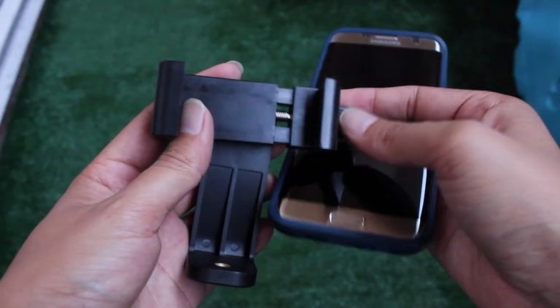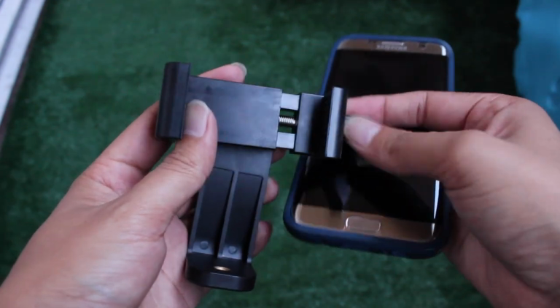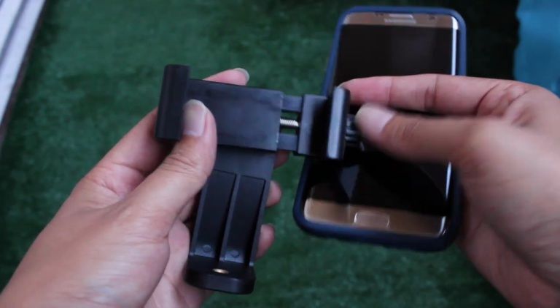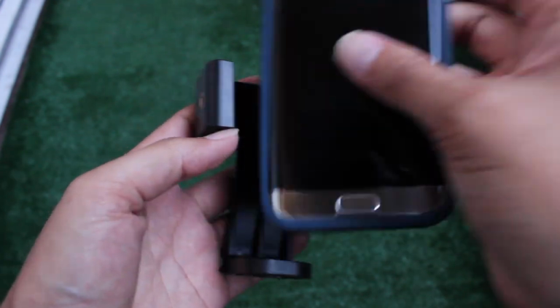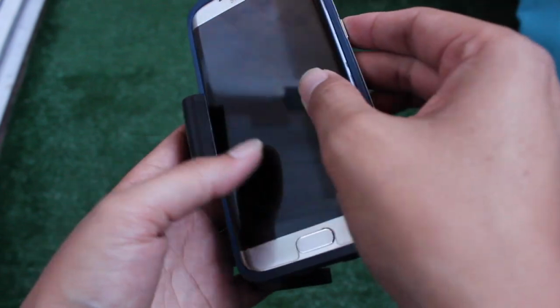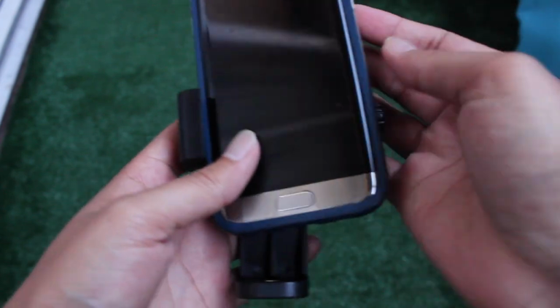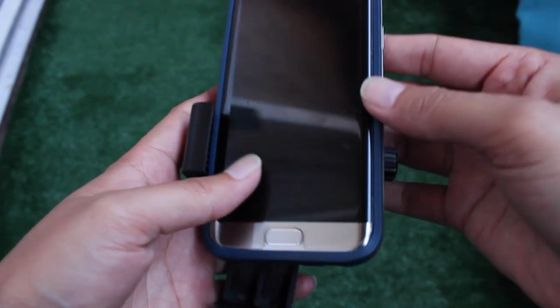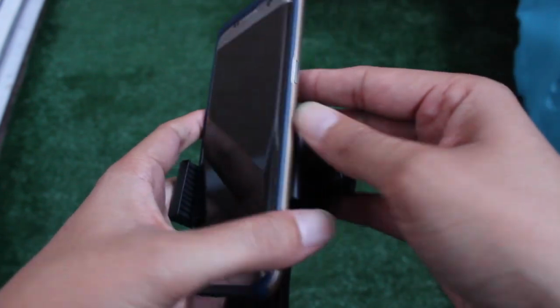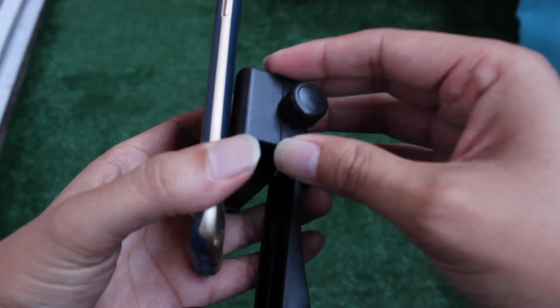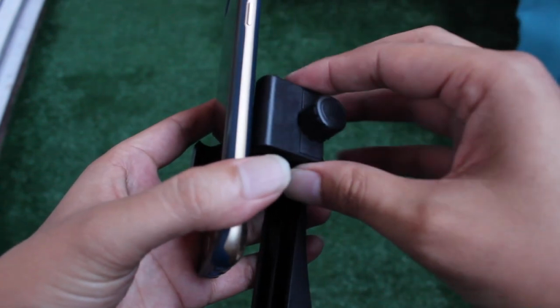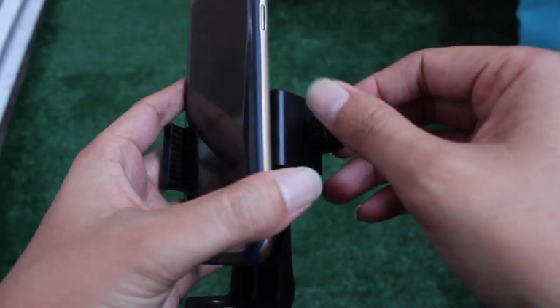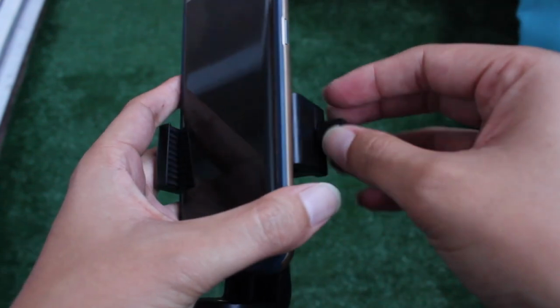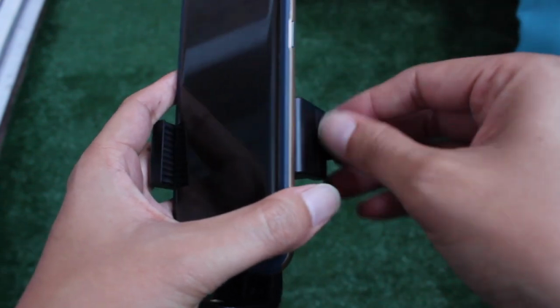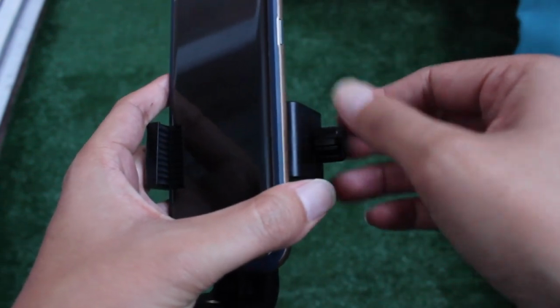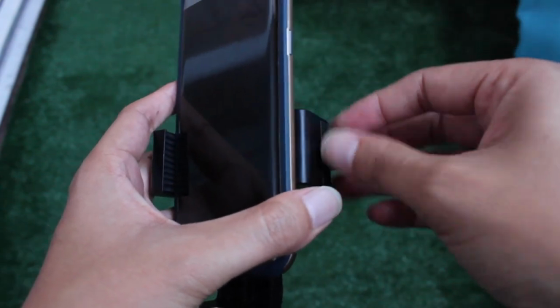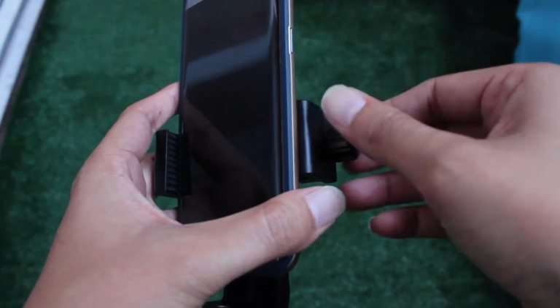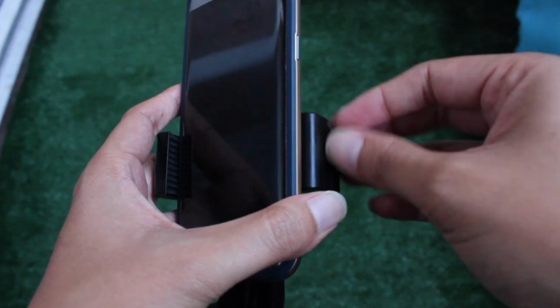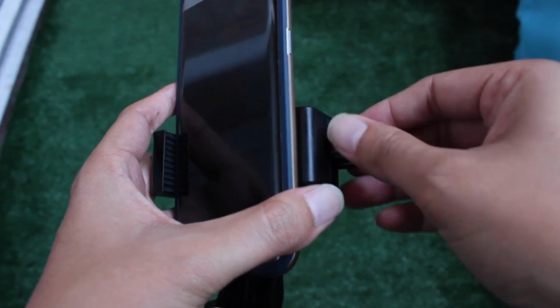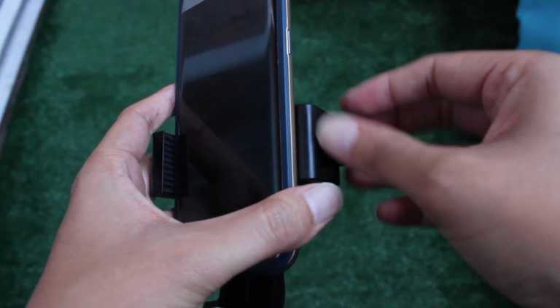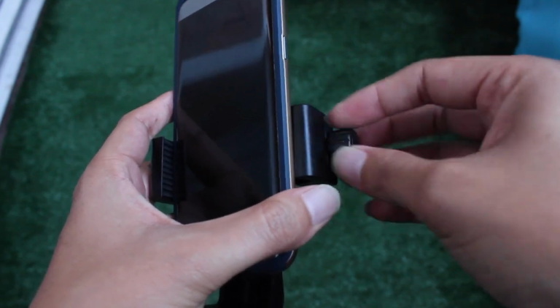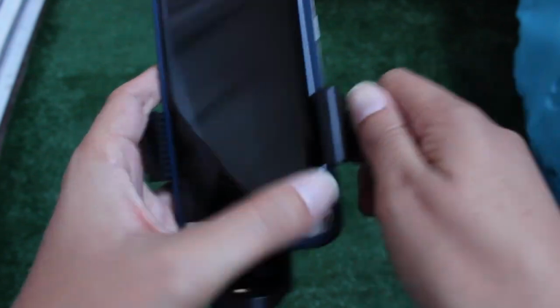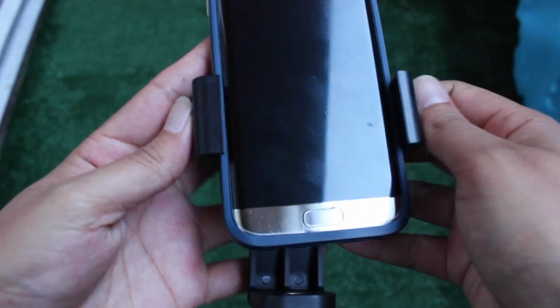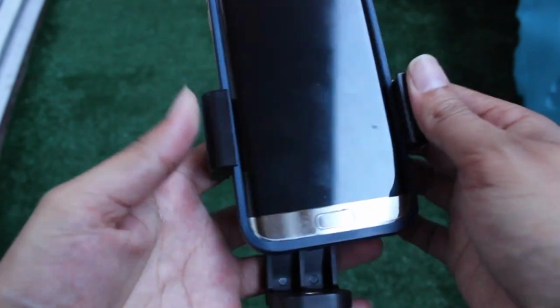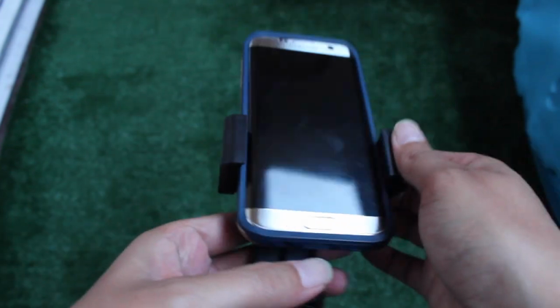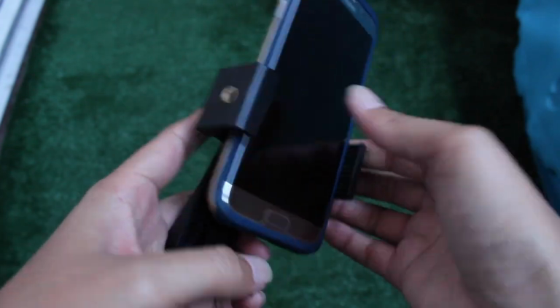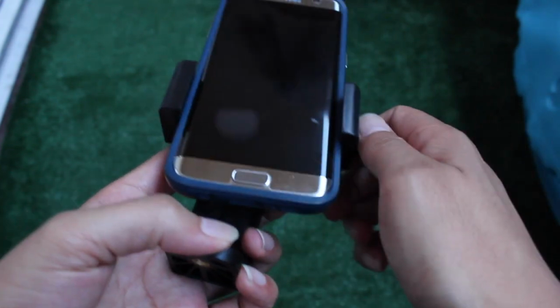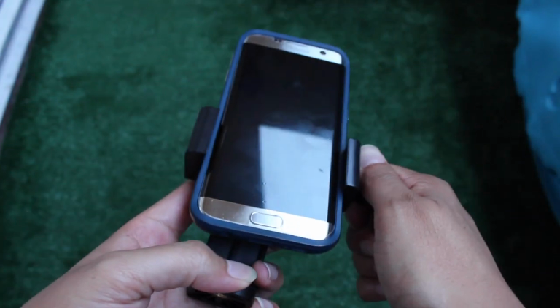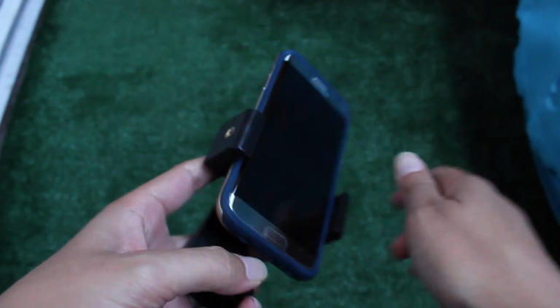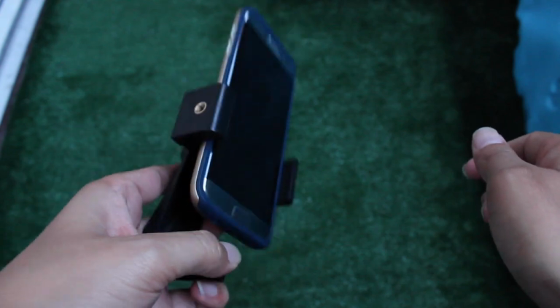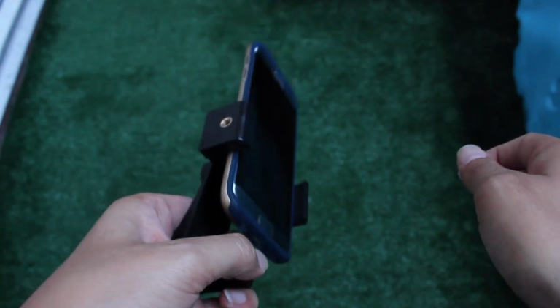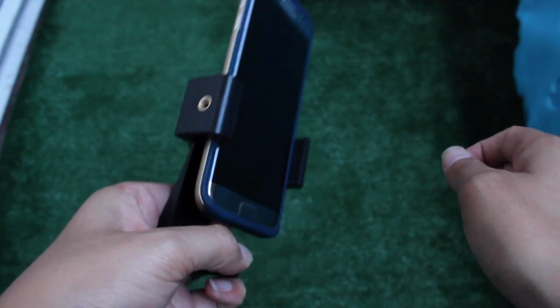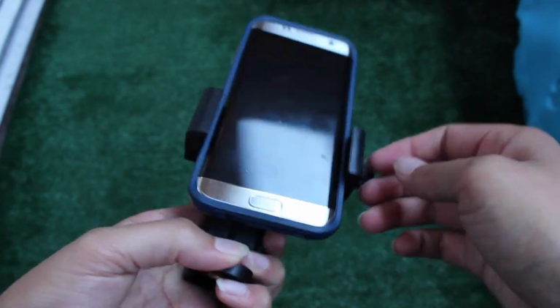I had a chance to use this for a couple weeks now and I'm actually pretty happy with it, especially for the price that I paid for it. It seems pretty sturdy and the adjustment knobs are pretty self-explanatory.